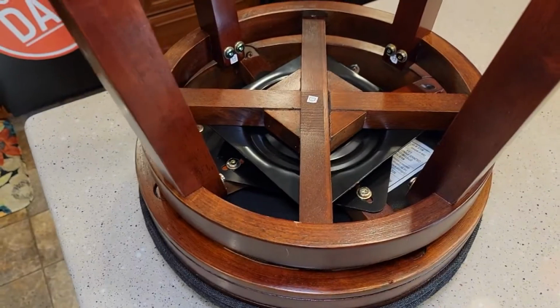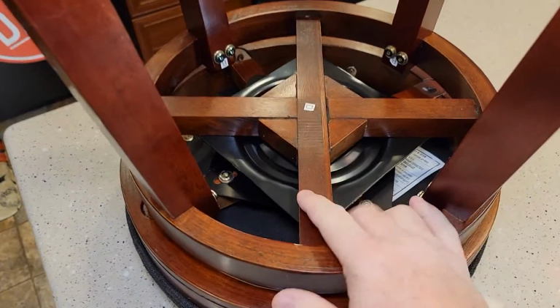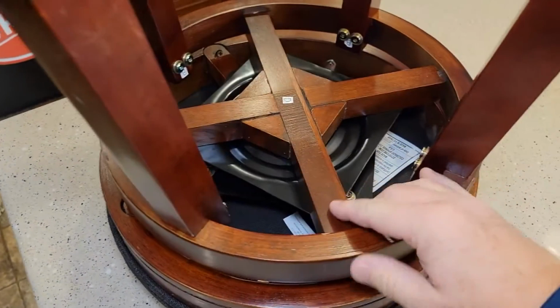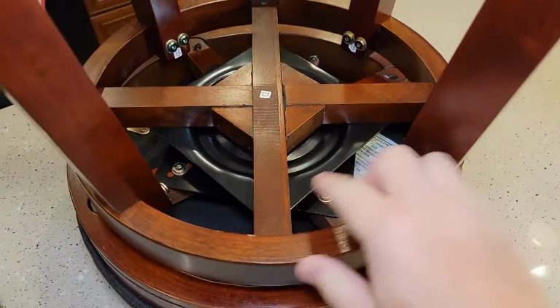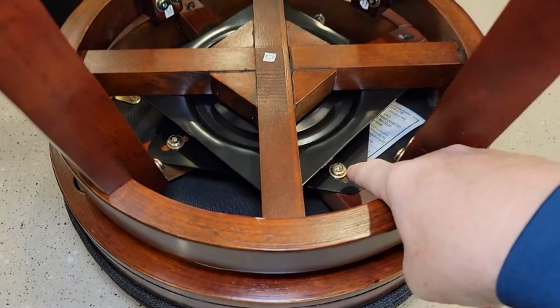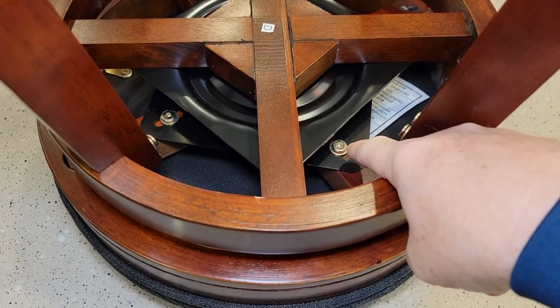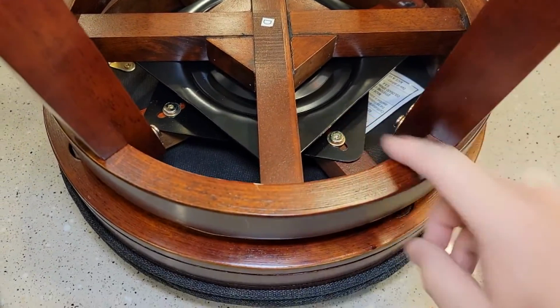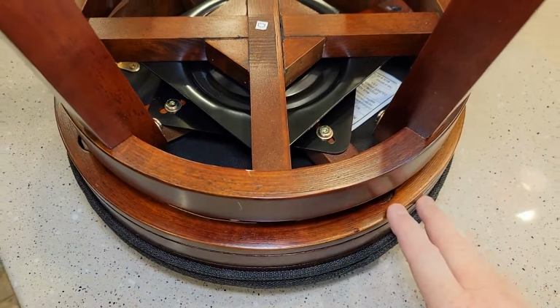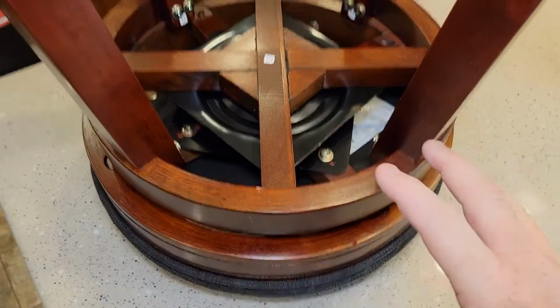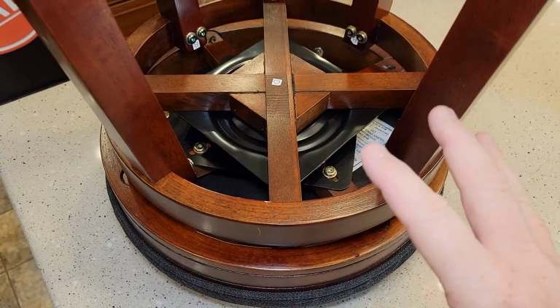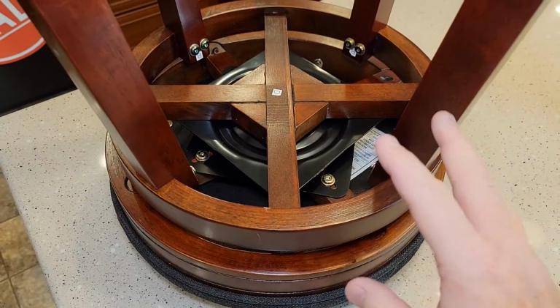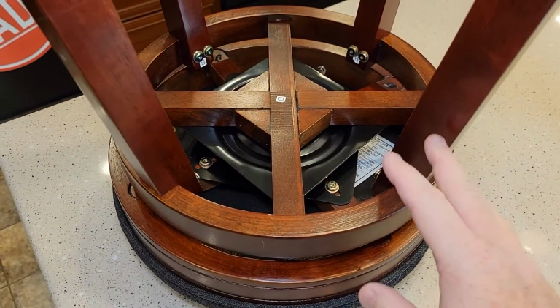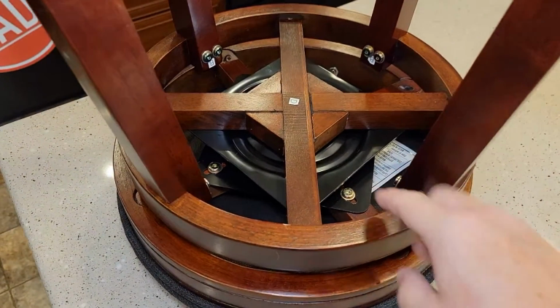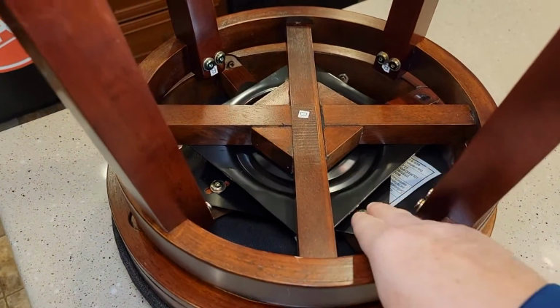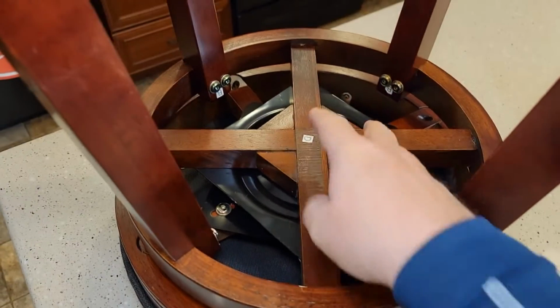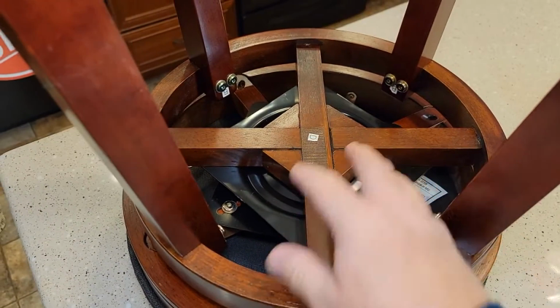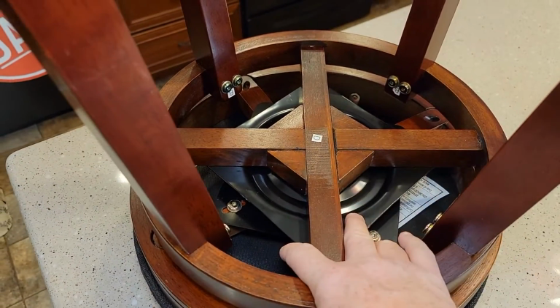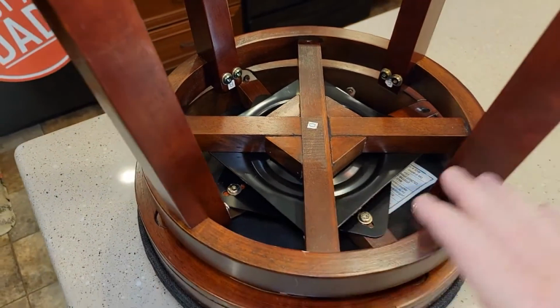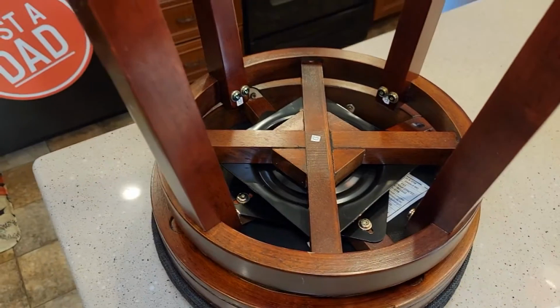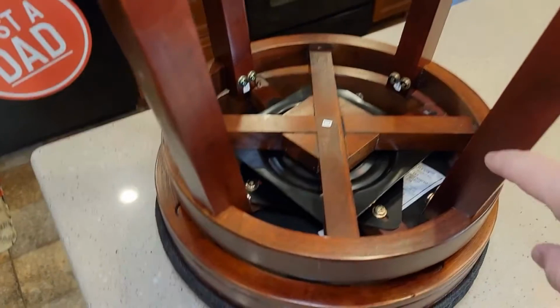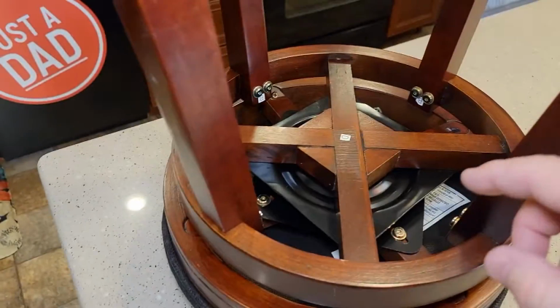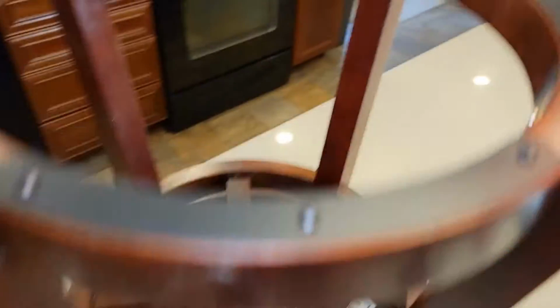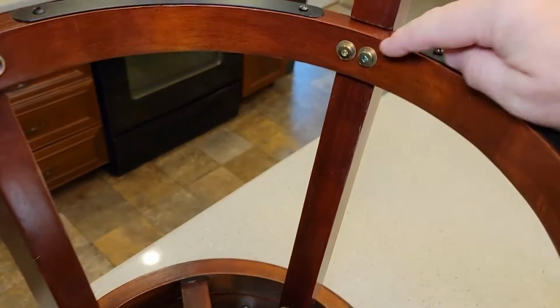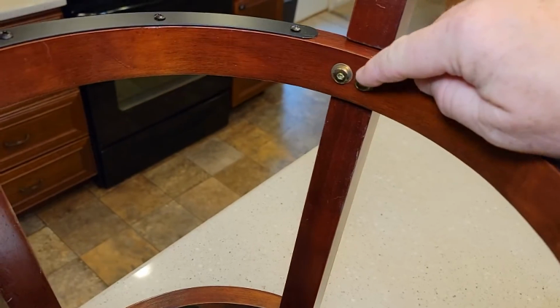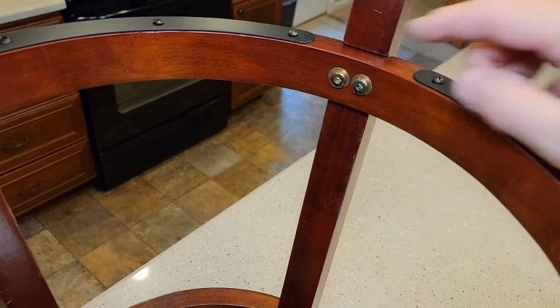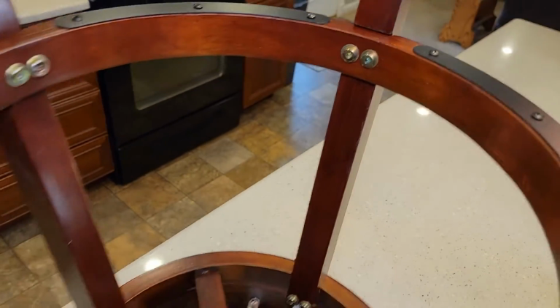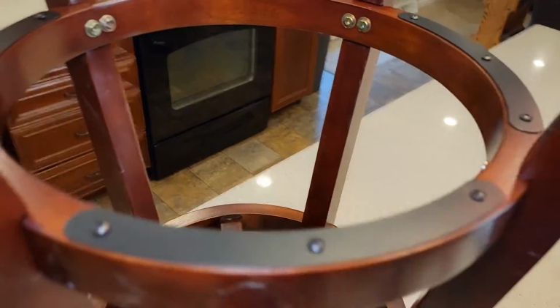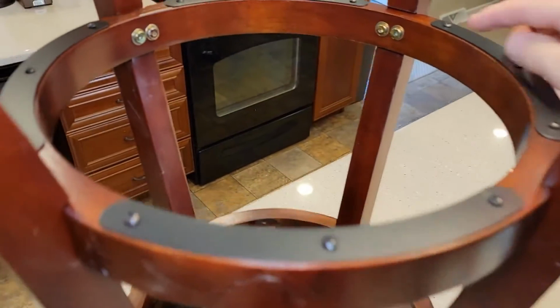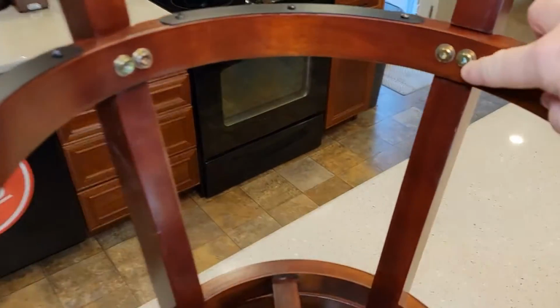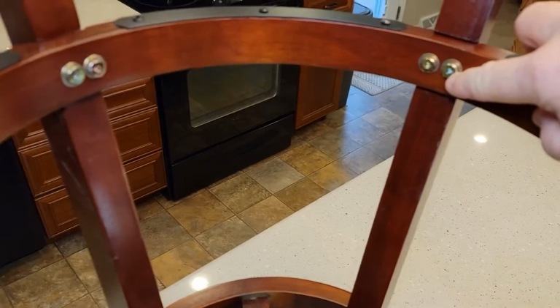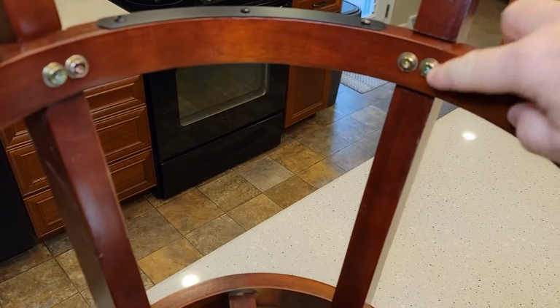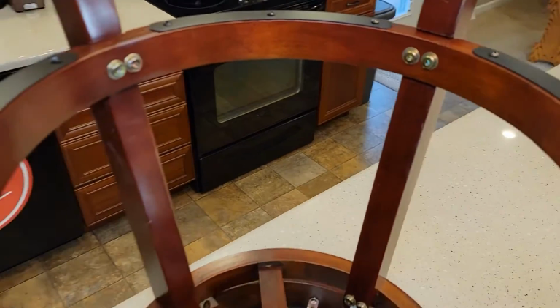Down the bottom you've got these screws you're going to put from the base plate into this. So it comes assembled quite a bit — four screws into the seat and then these screws right here. And it comes with the tool, it's an allen tool that it comes with.